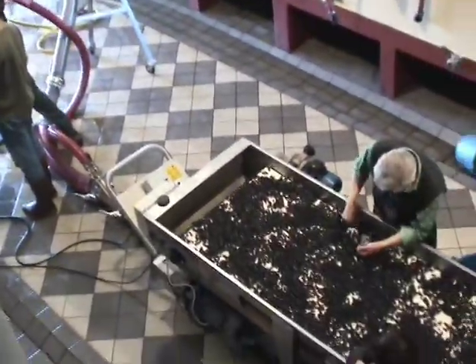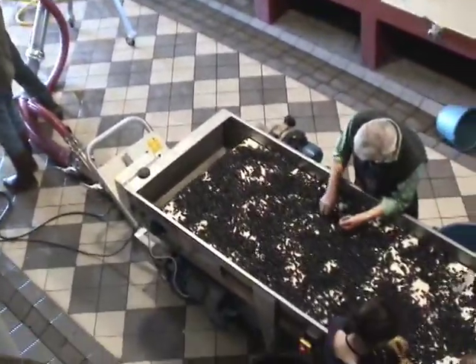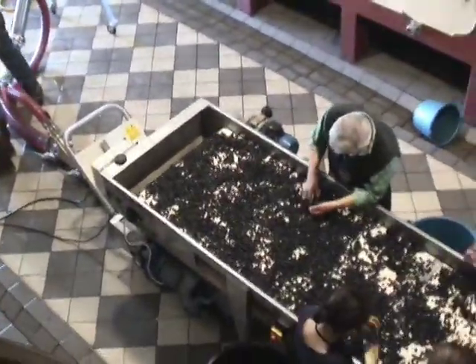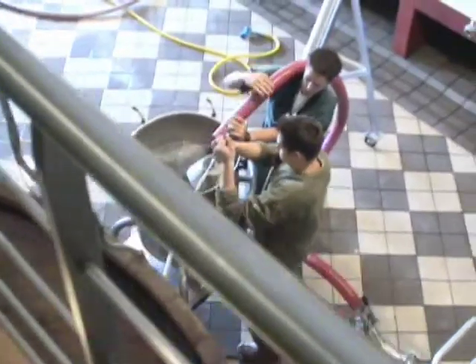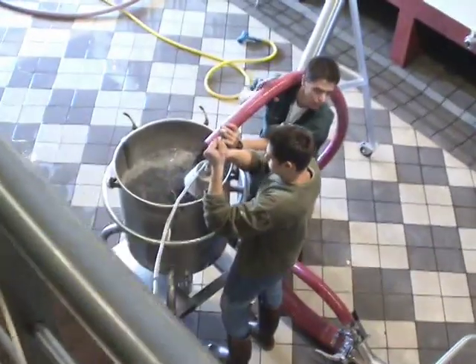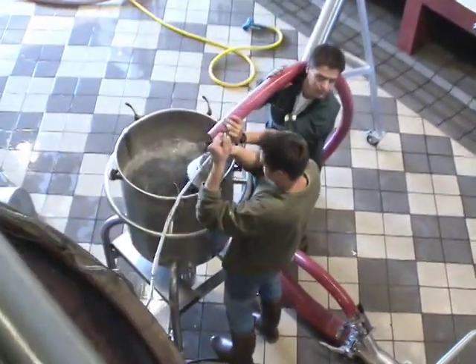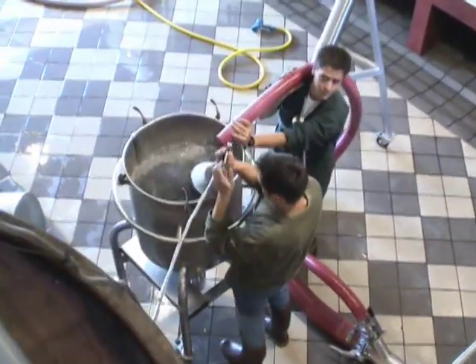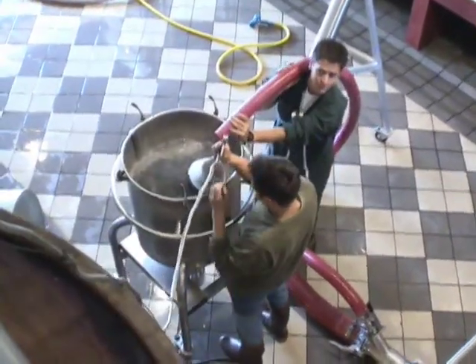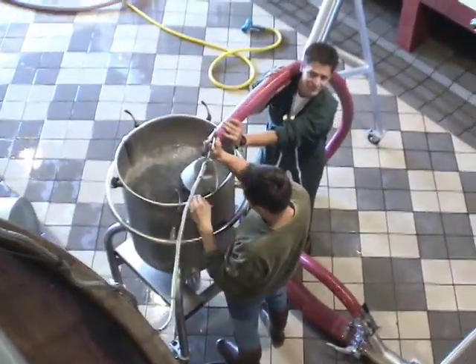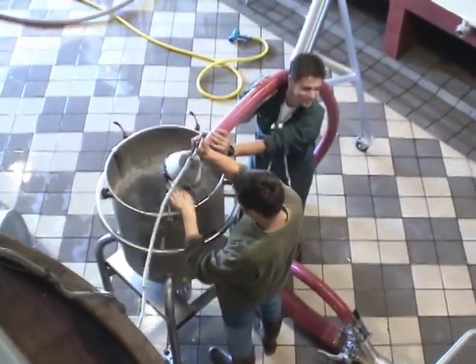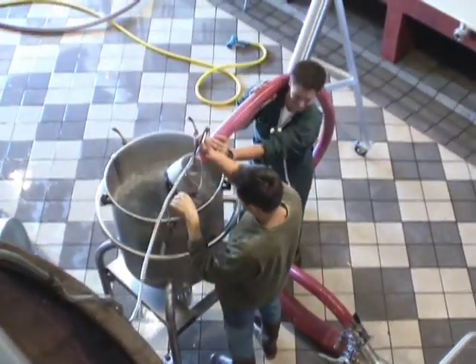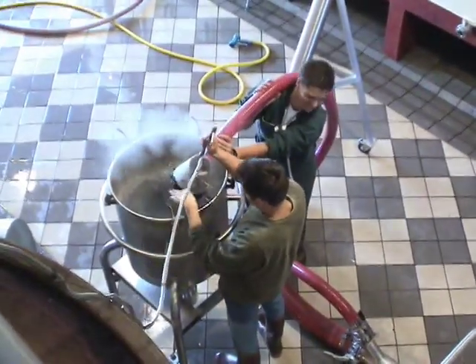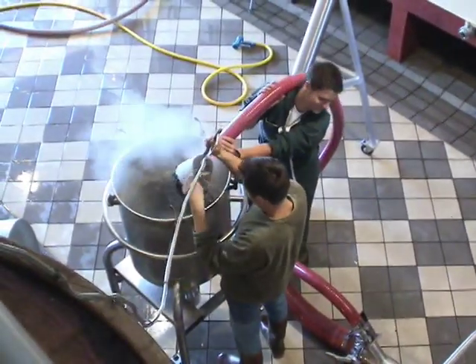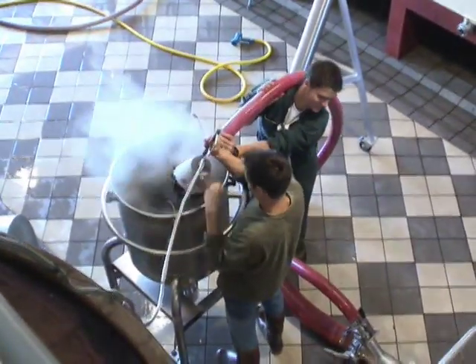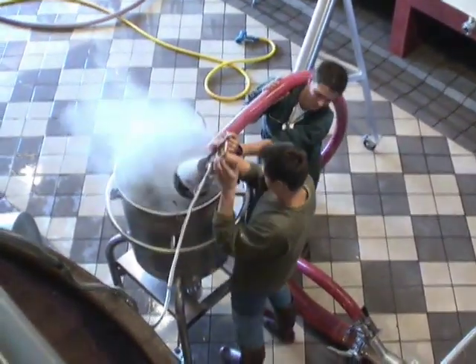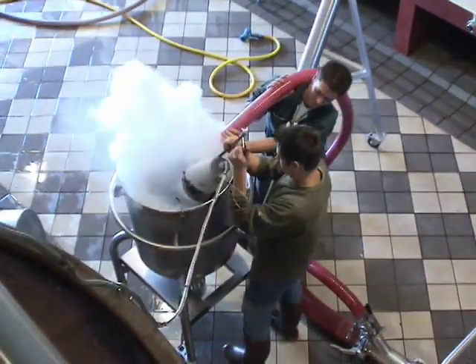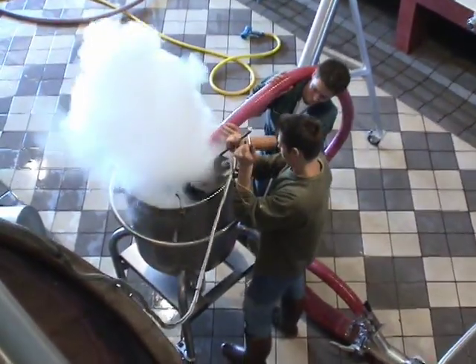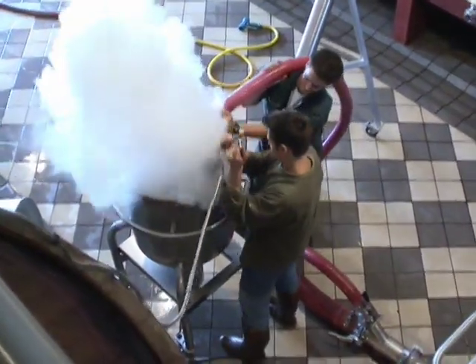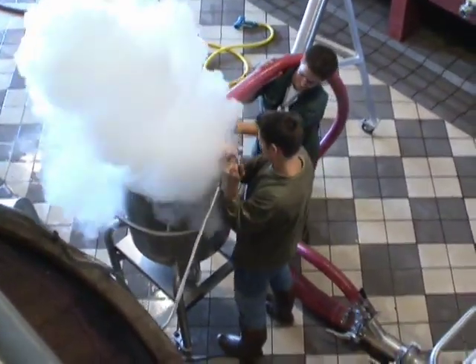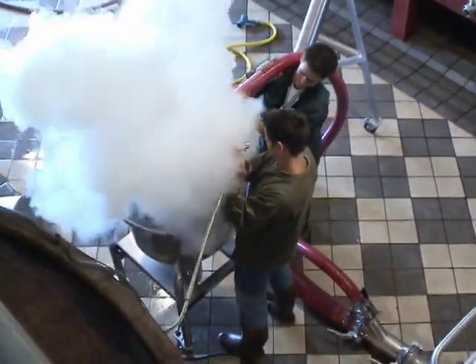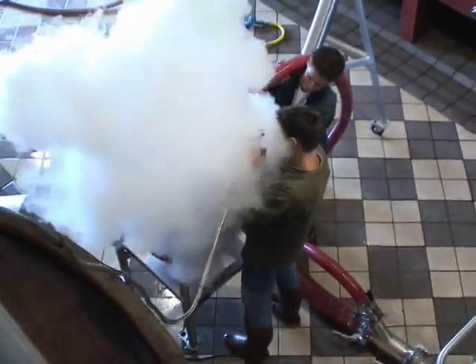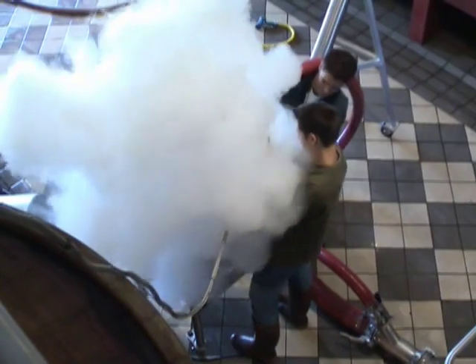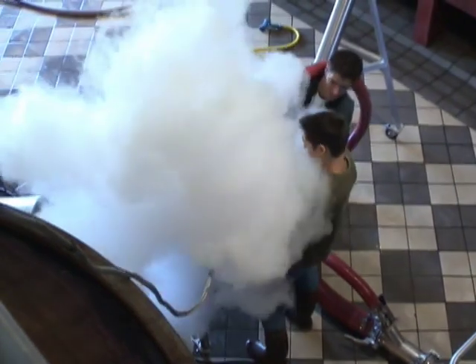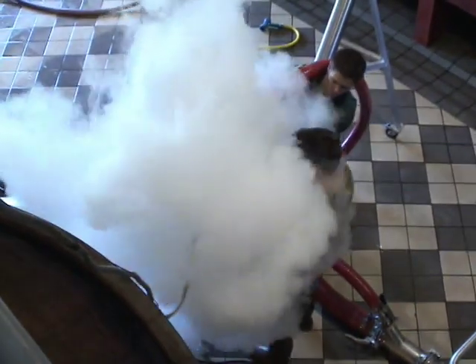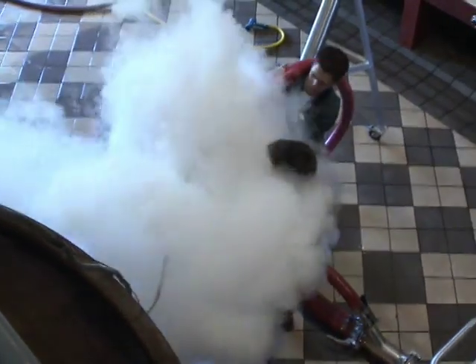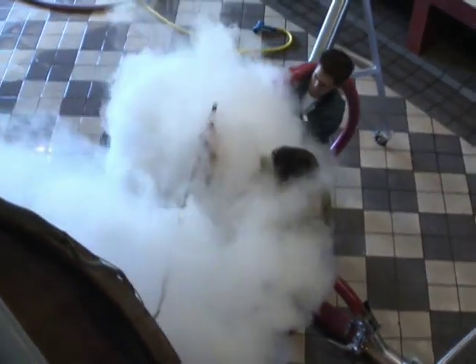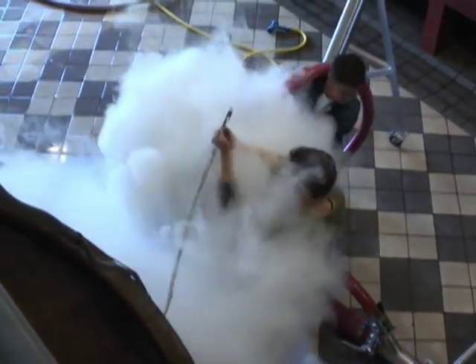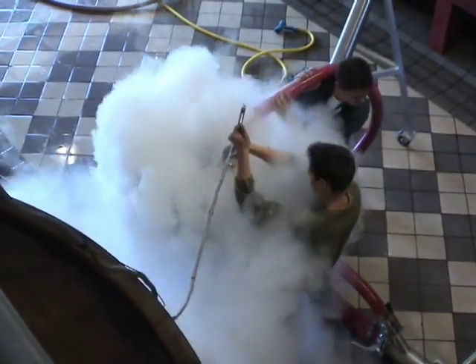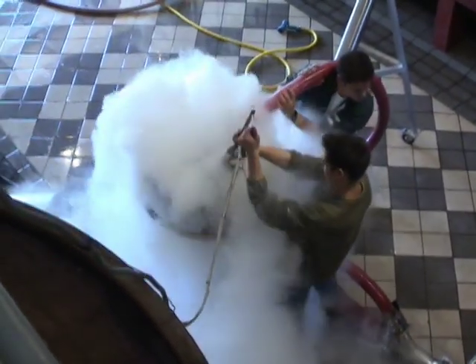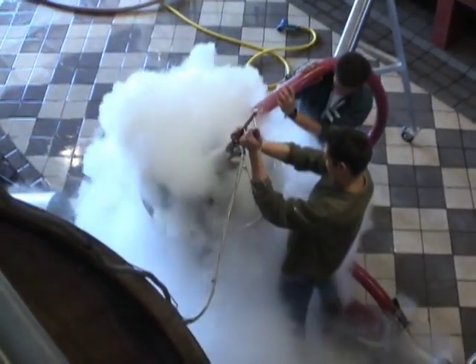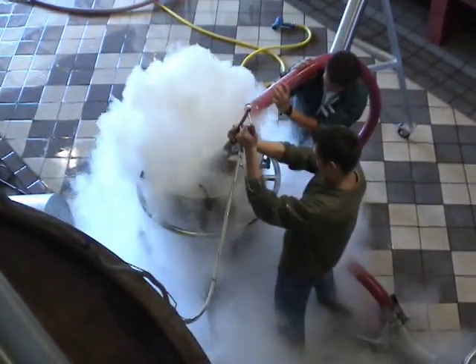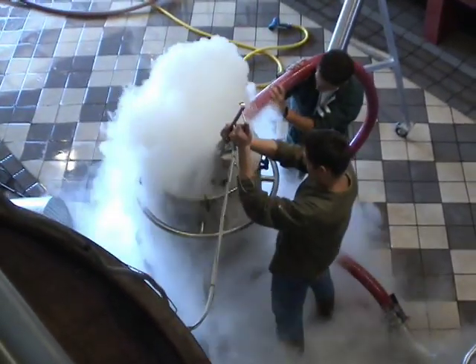As the small tank was being filled with grape must, it was also being blasted with CO2 — essentially dry ice — to cool it down for a short cold soak.